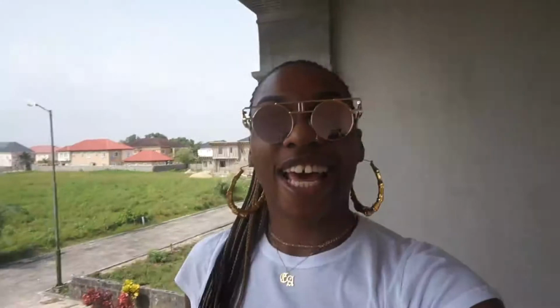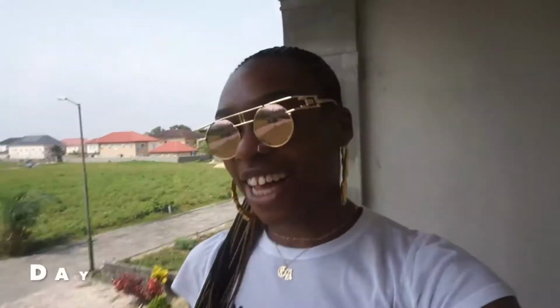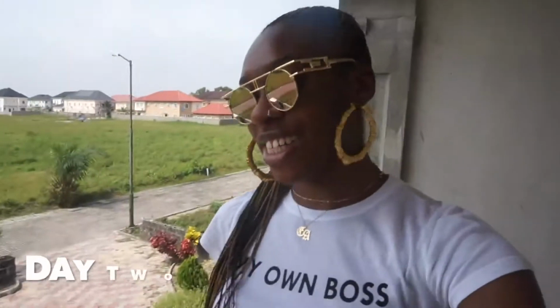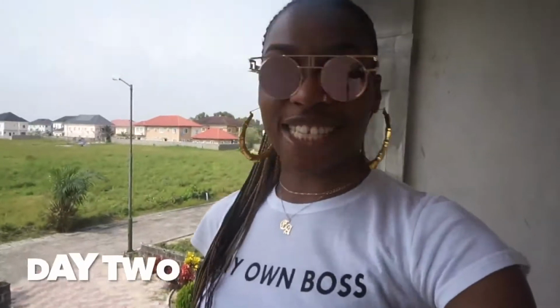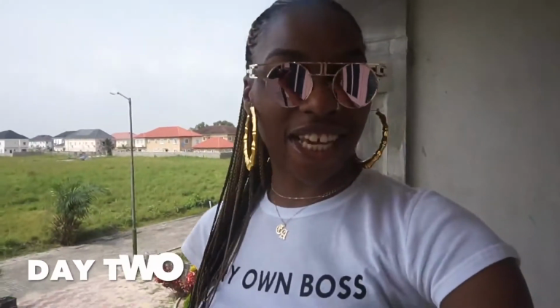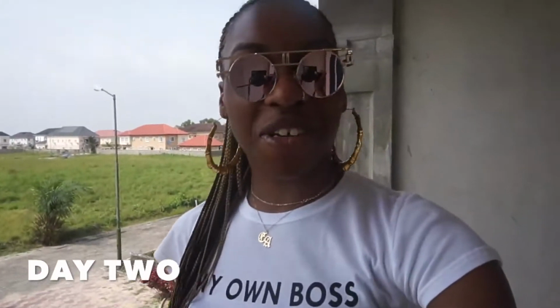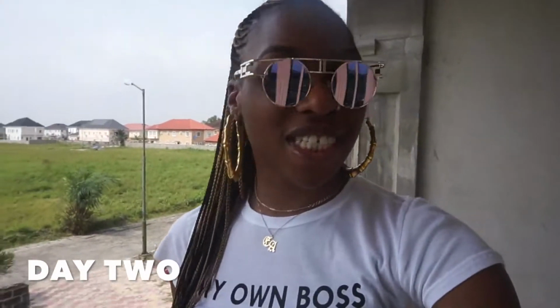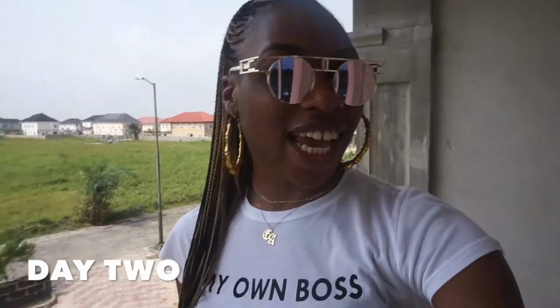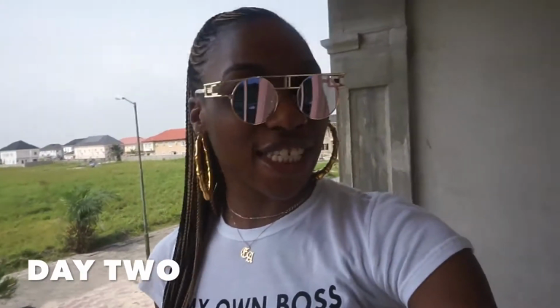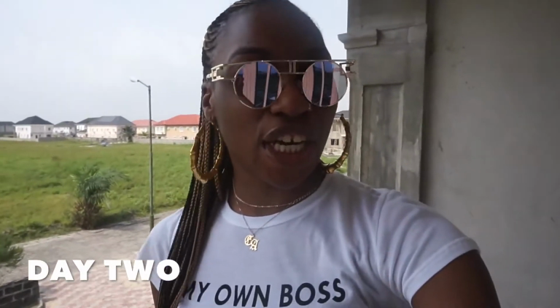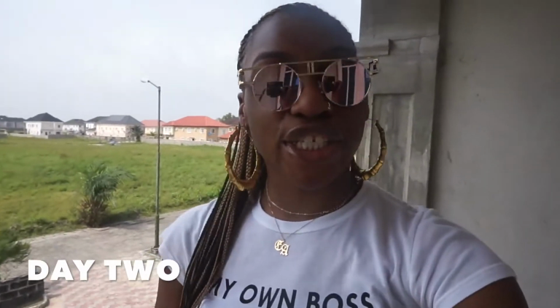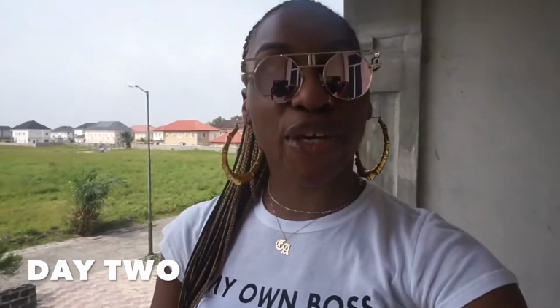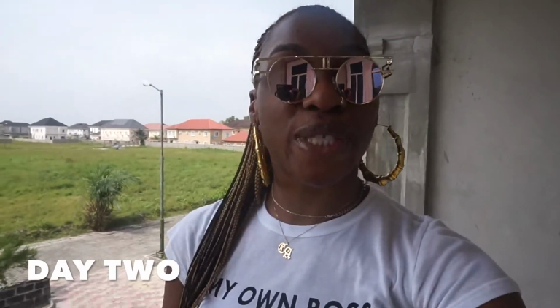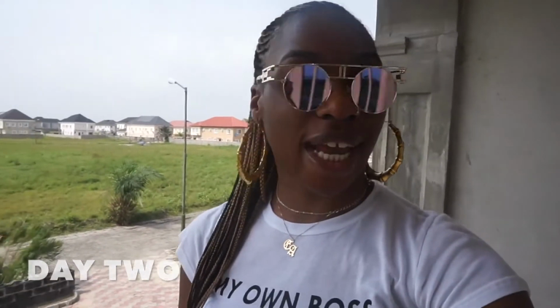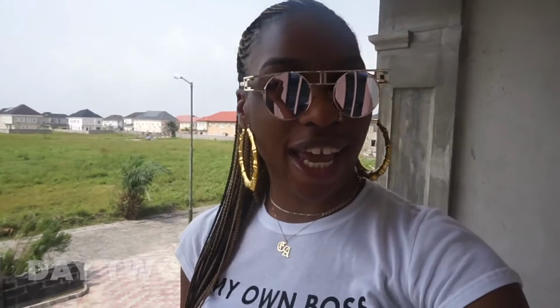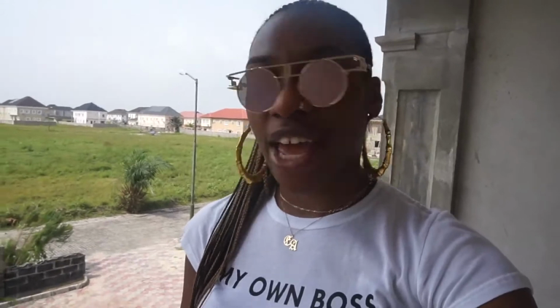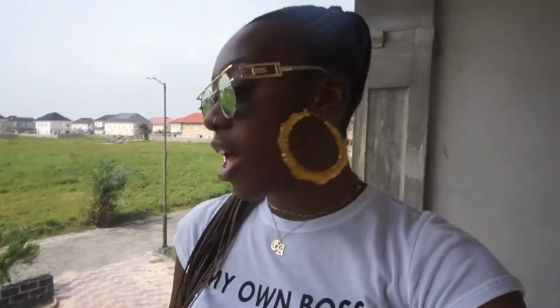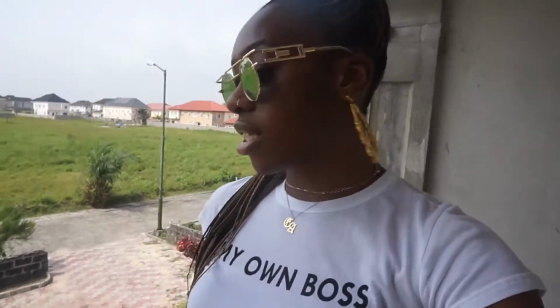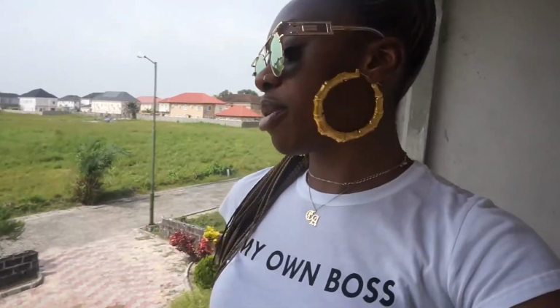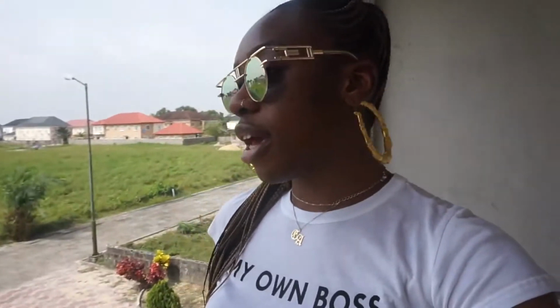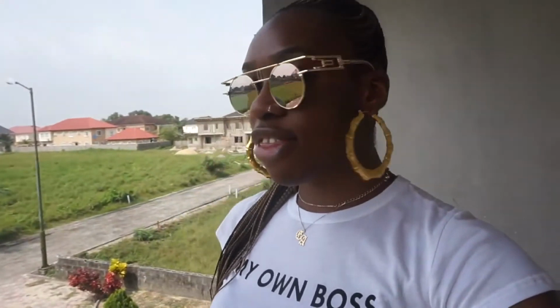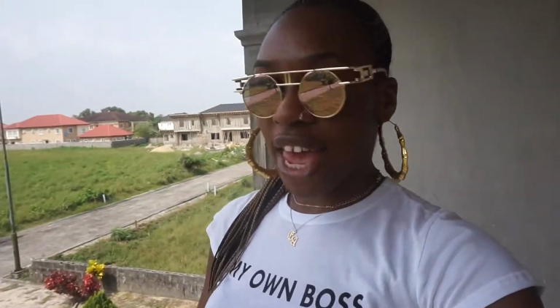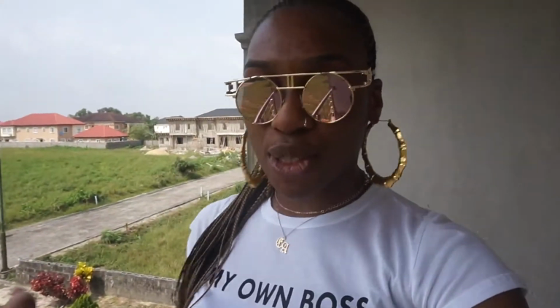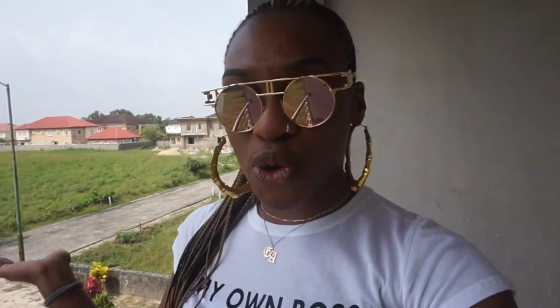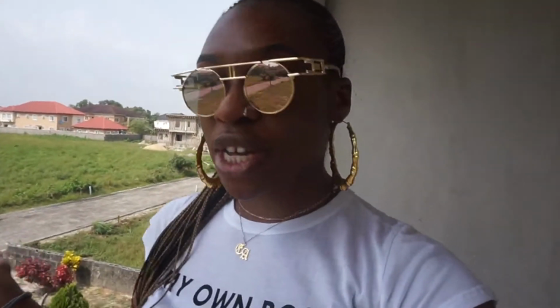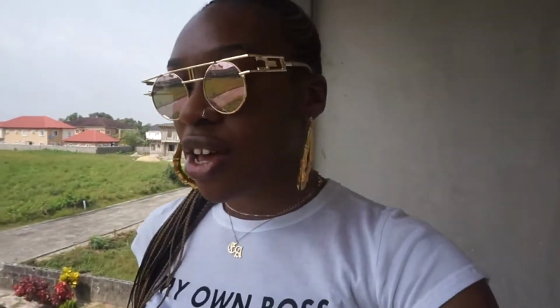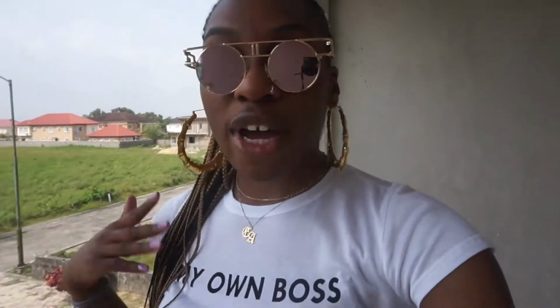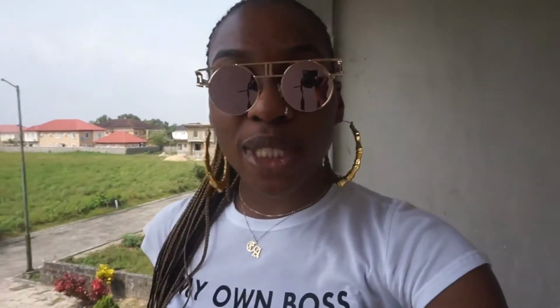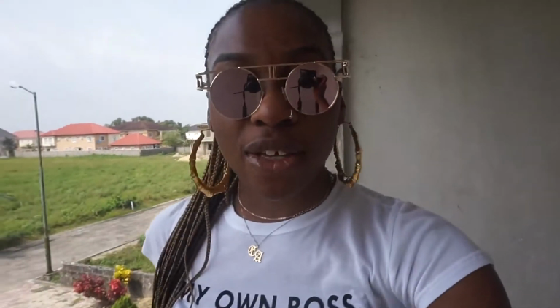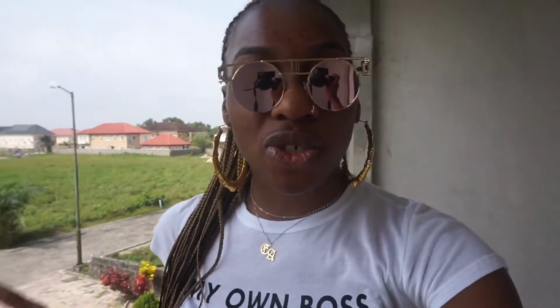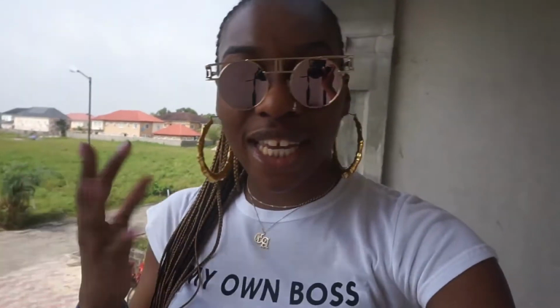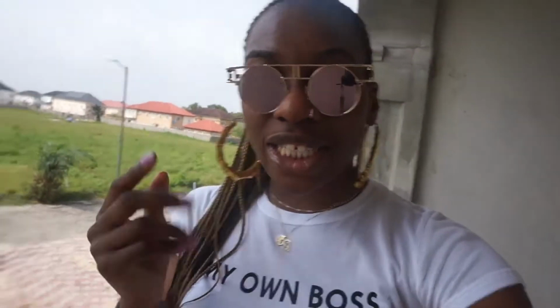Hi guys, it's Esther here. Welcome to Shatter Esther. So today is going to be the house tour, or empty house tour-ish.